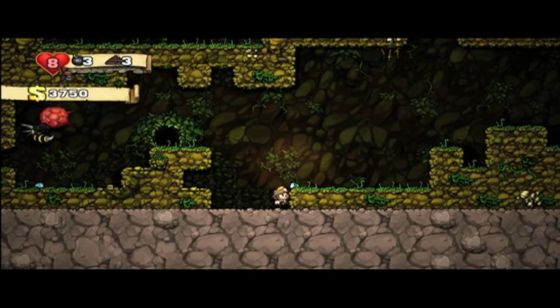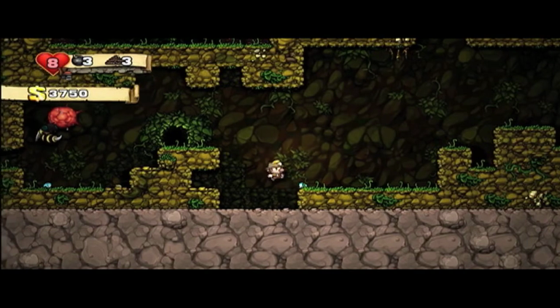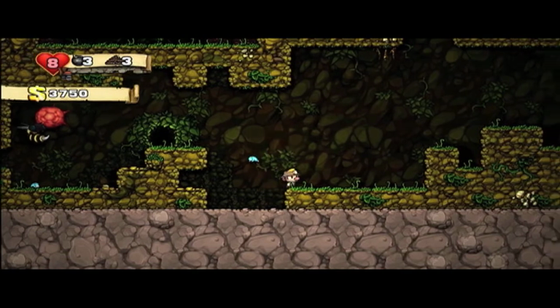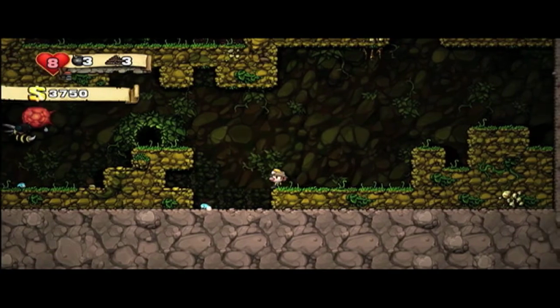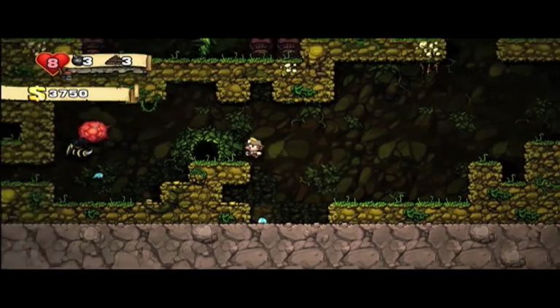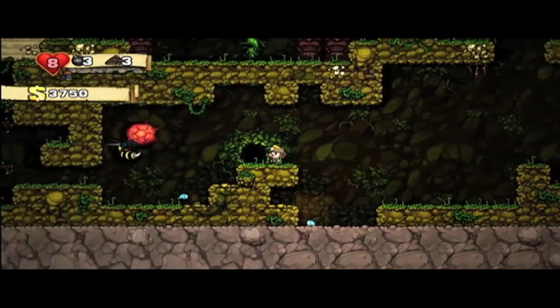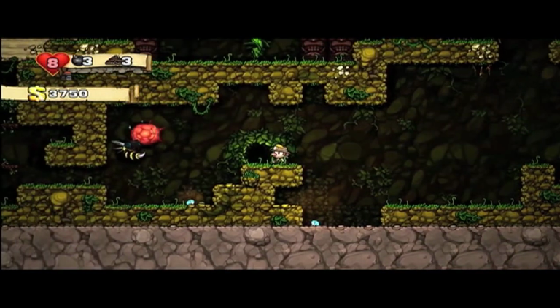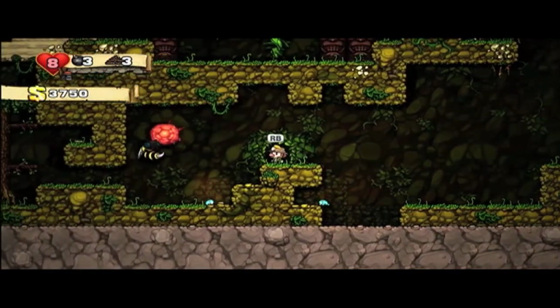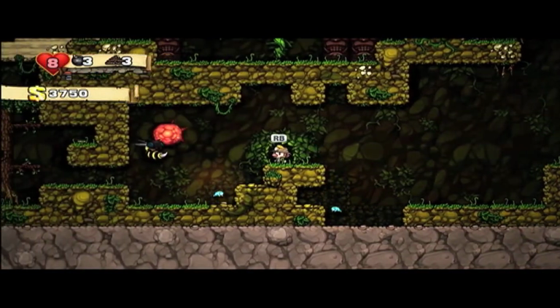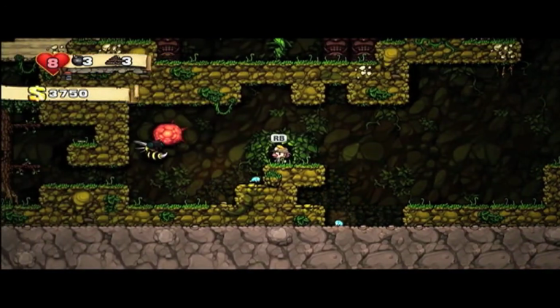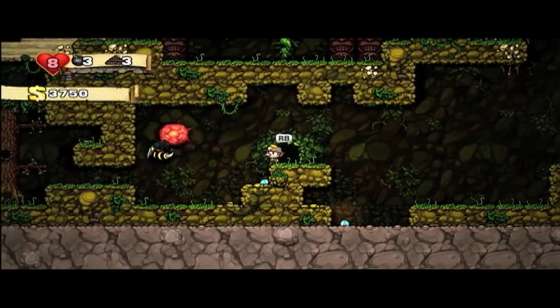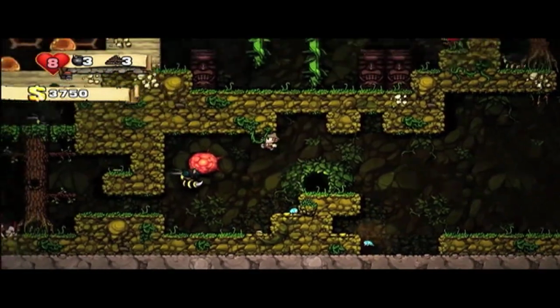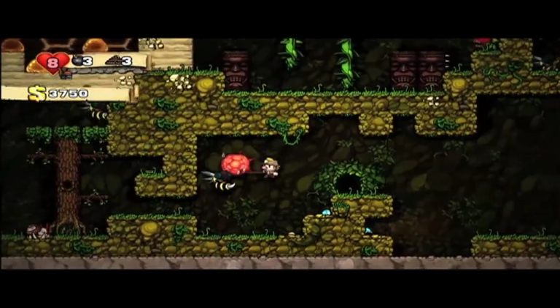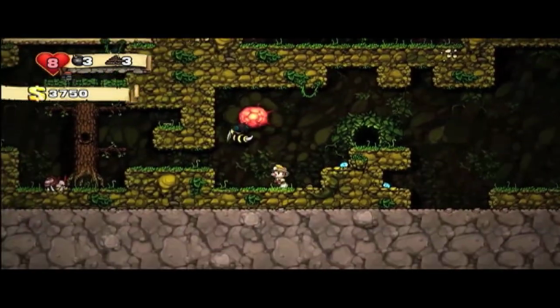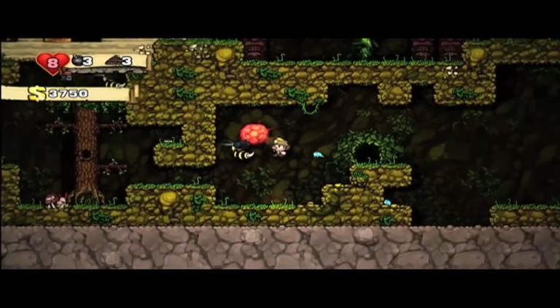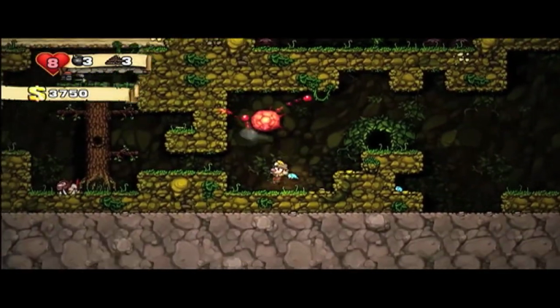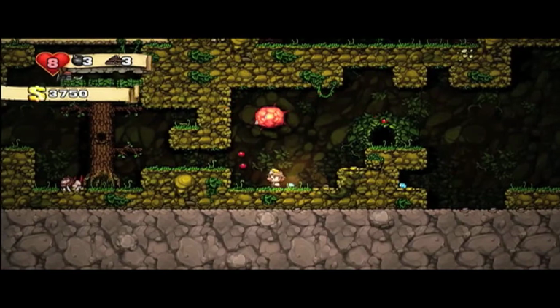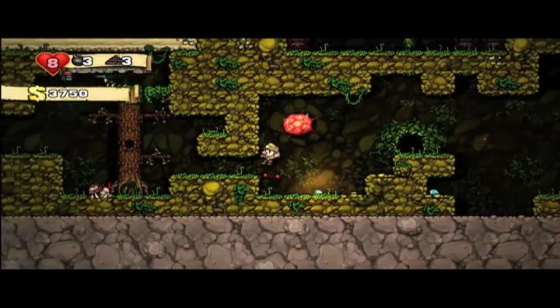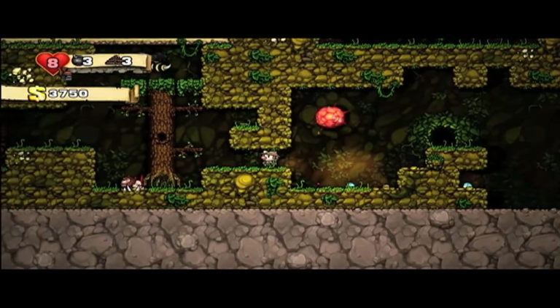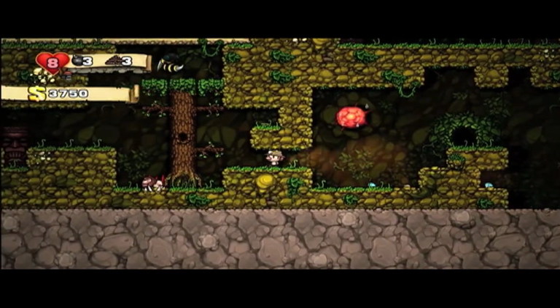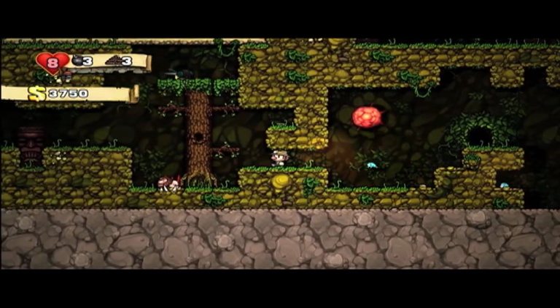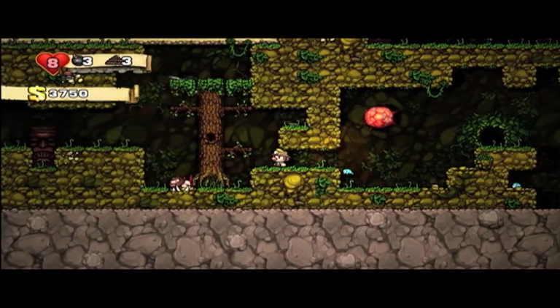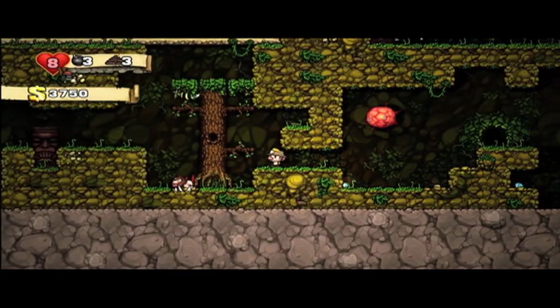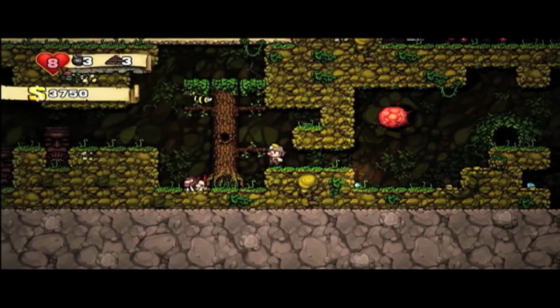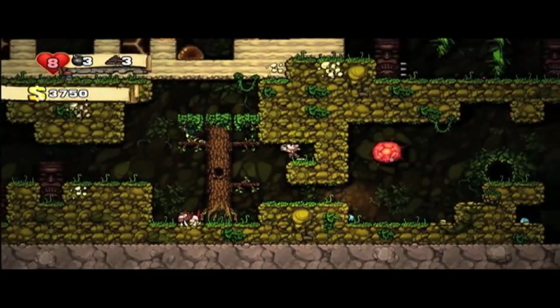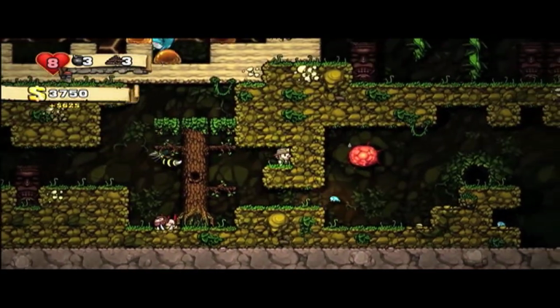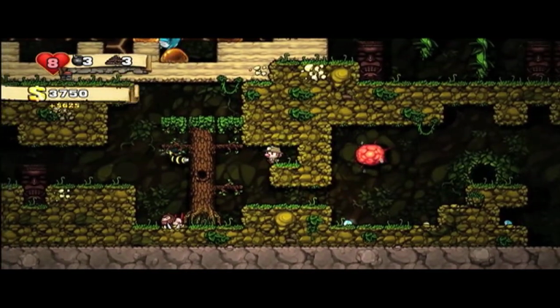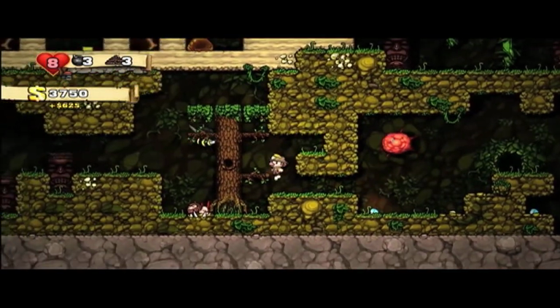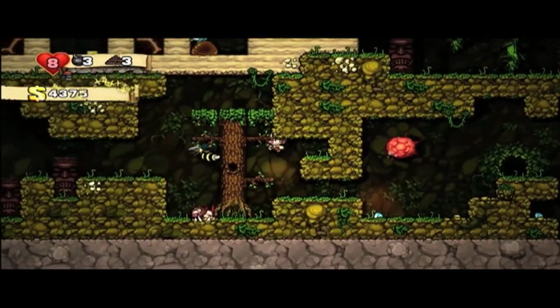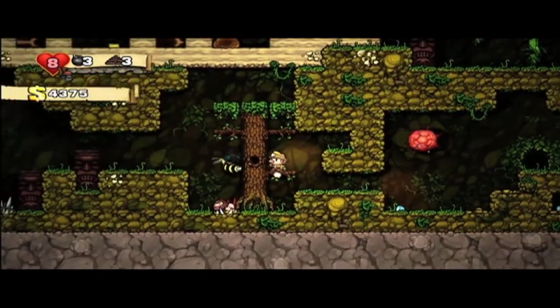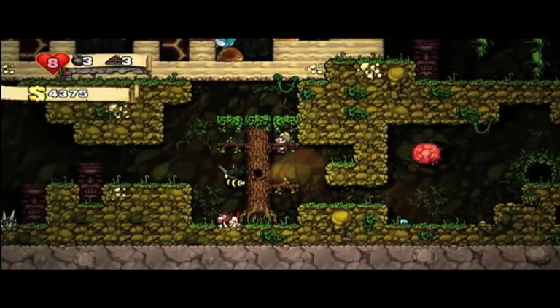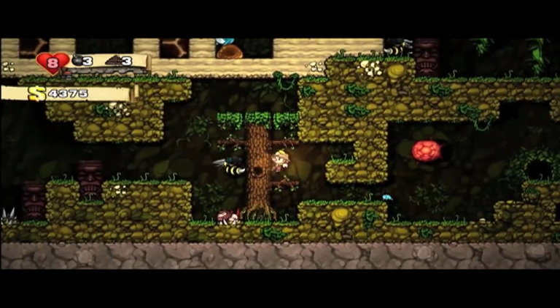They're pretty easy to kill and almost every time you kill them they drop some sort of items. A lot of the time they will drop spring boots for you.